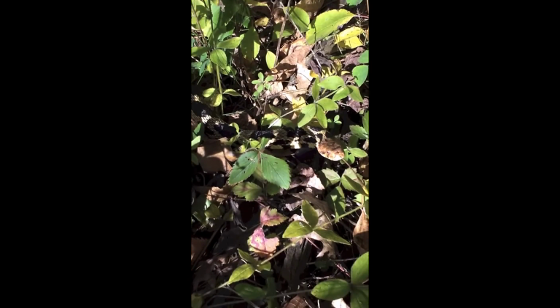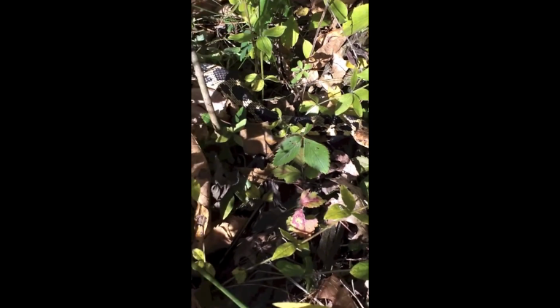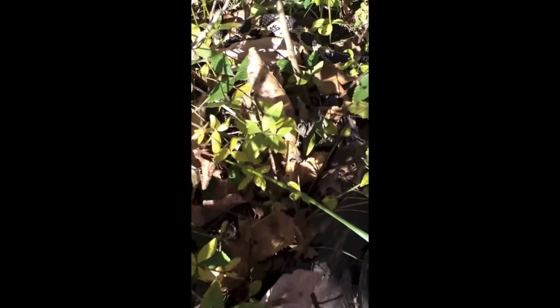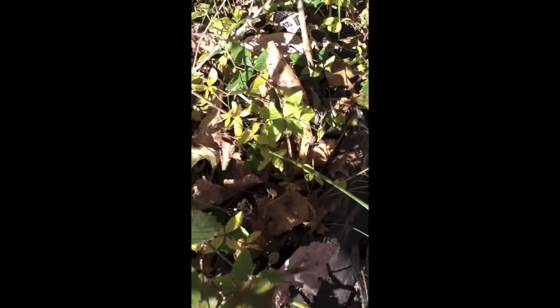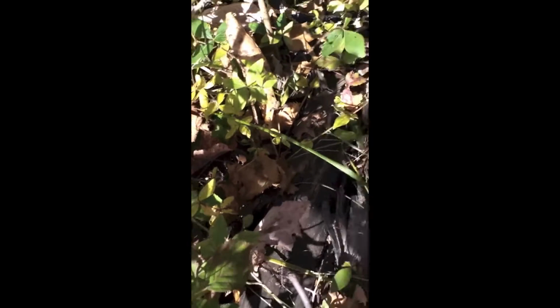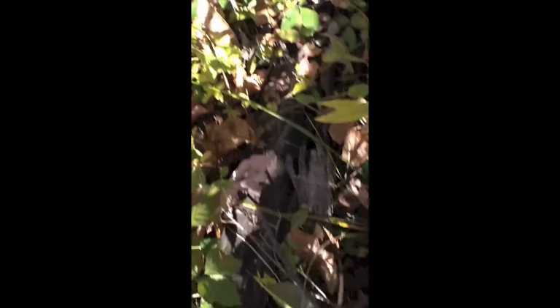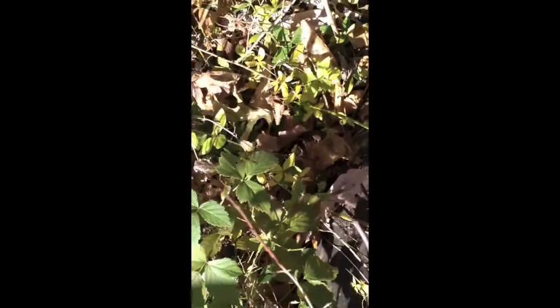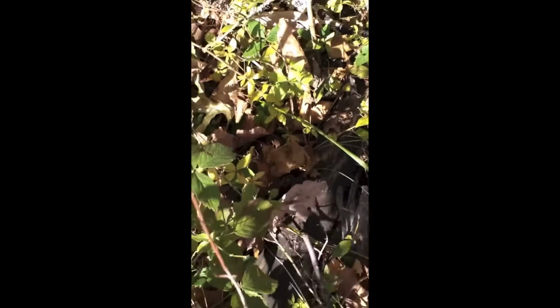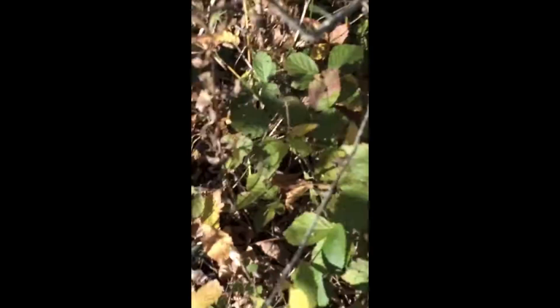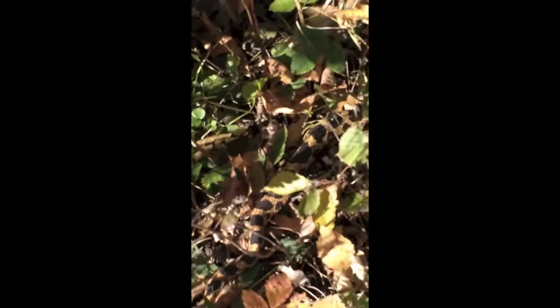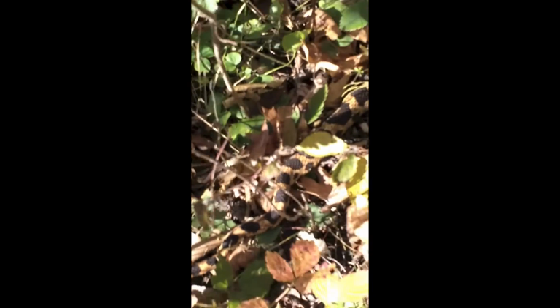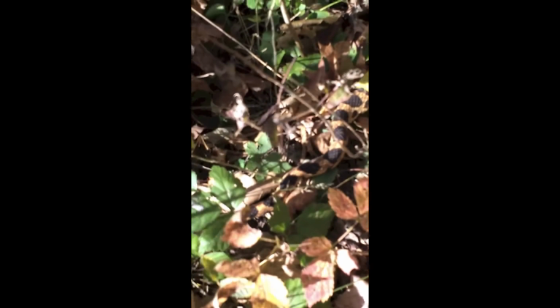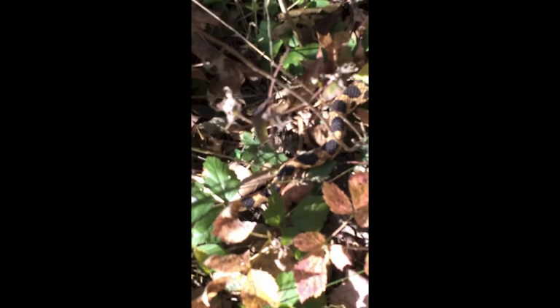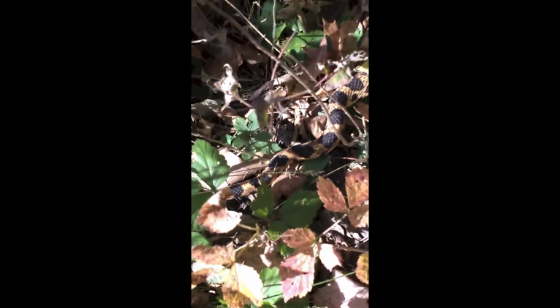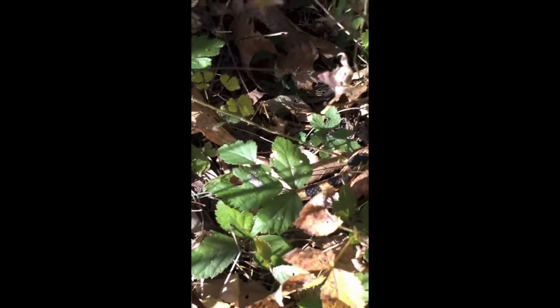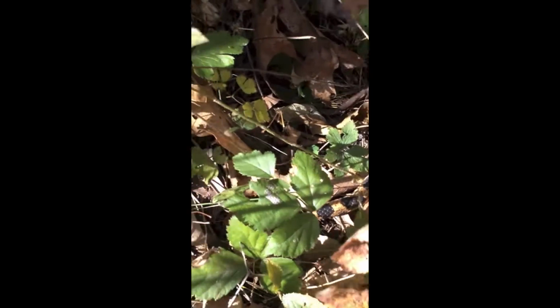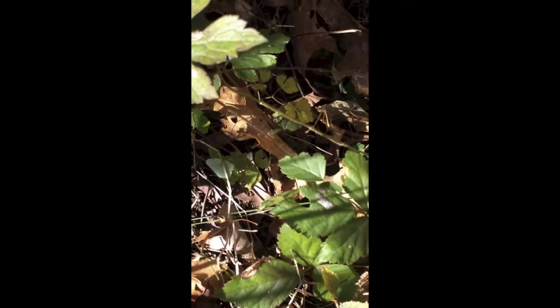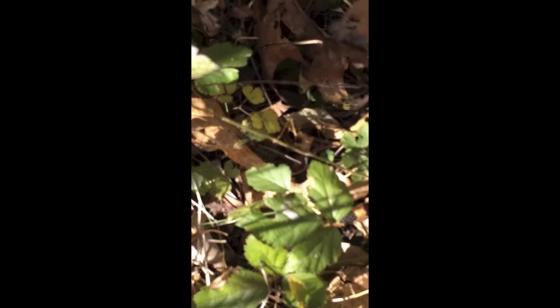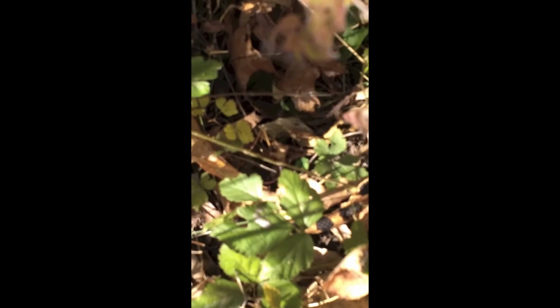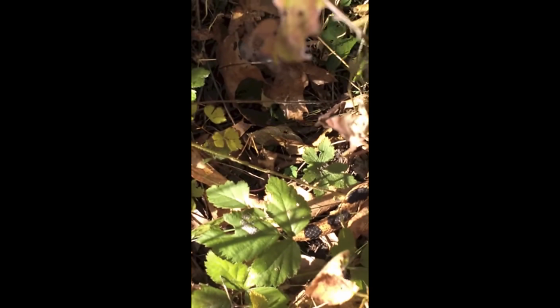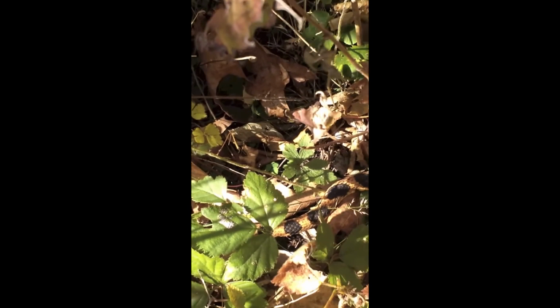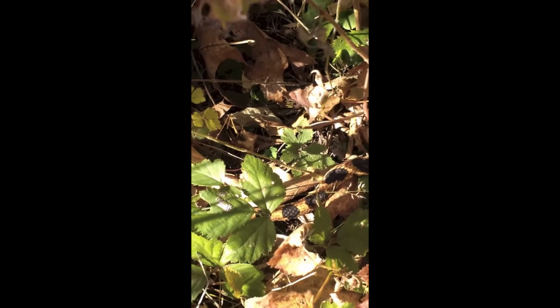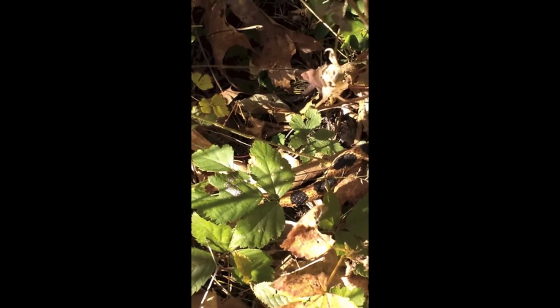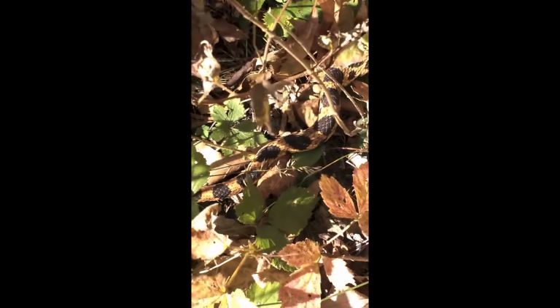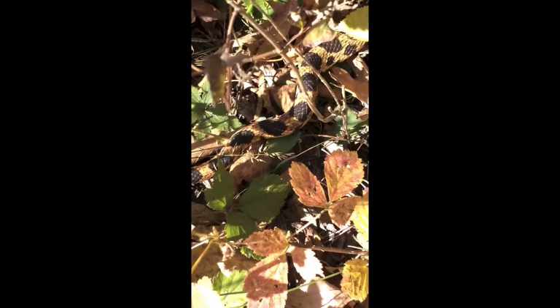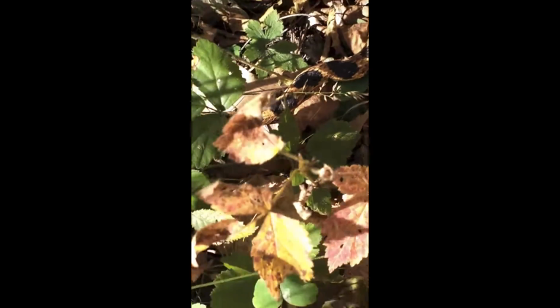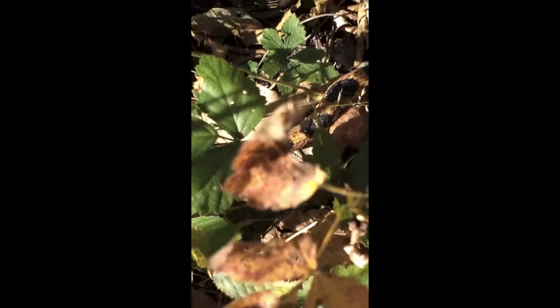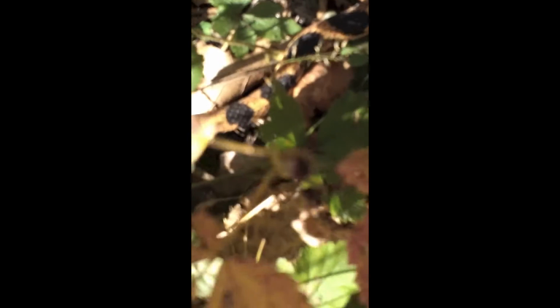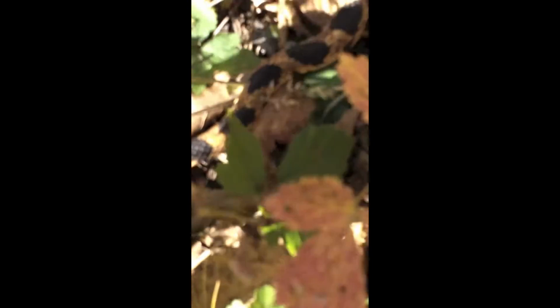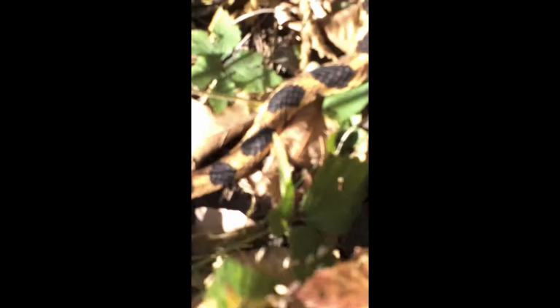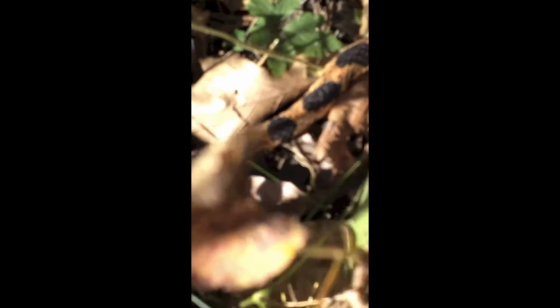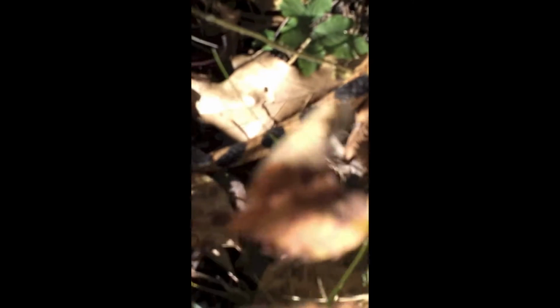When threatened, the eastern fox snake will vibrate its tail on the leaf litter, which sounds surprisingly similar to a rattlesnake. Don't worry though, Rondeau has no species of venomous snakes, so if you hear this sound, you can relax and know that it's just a harmless fox snake.